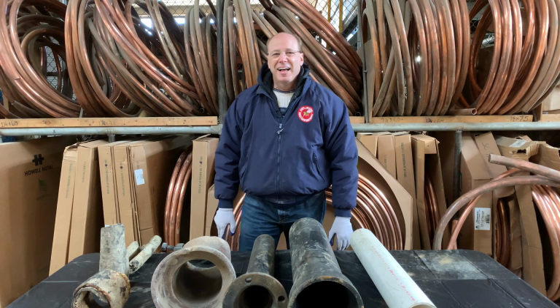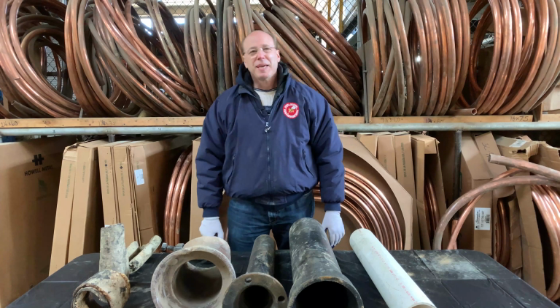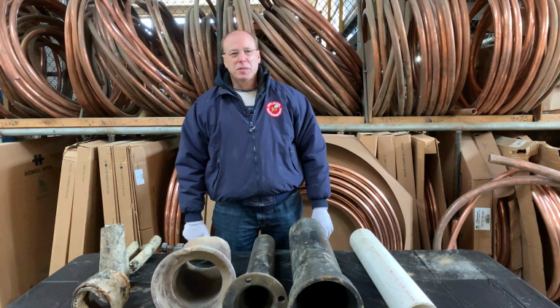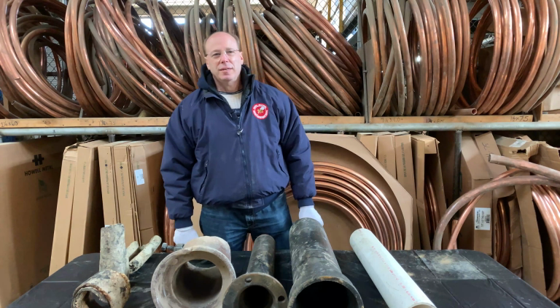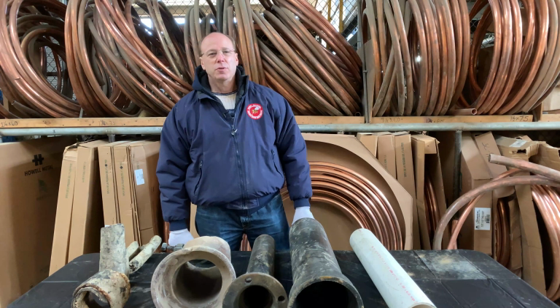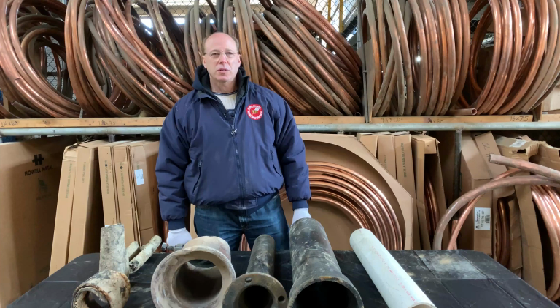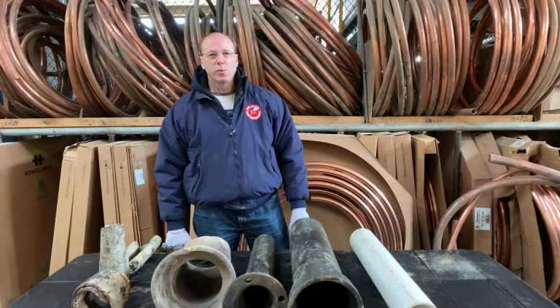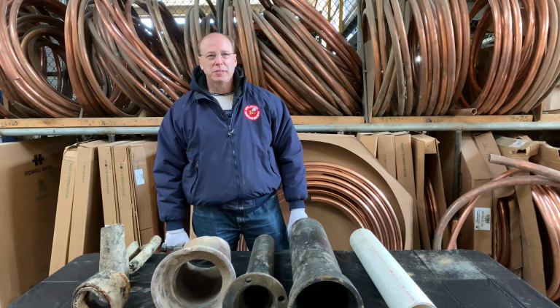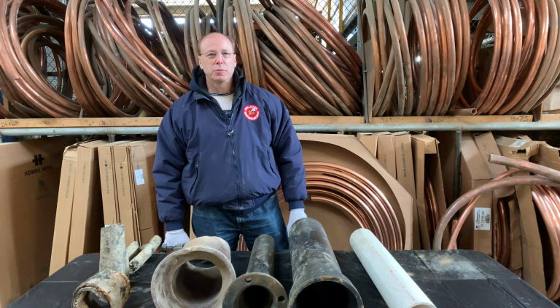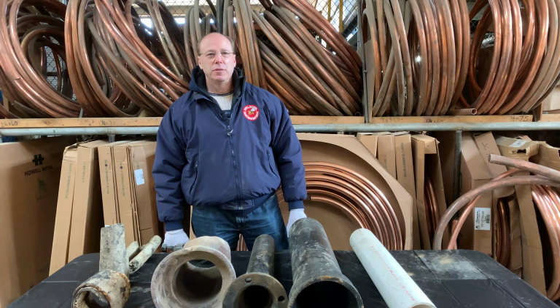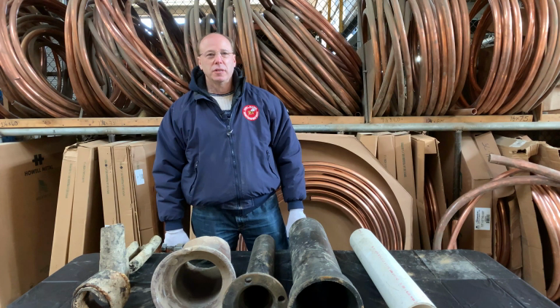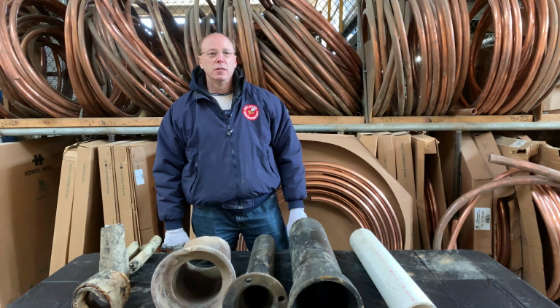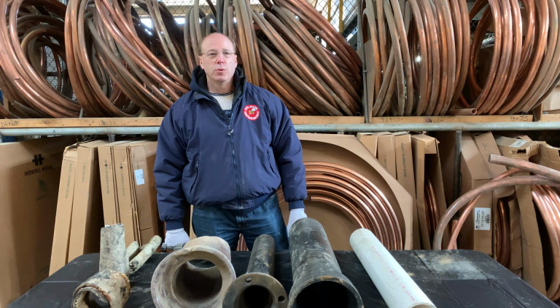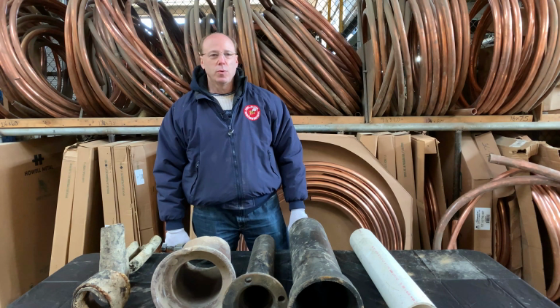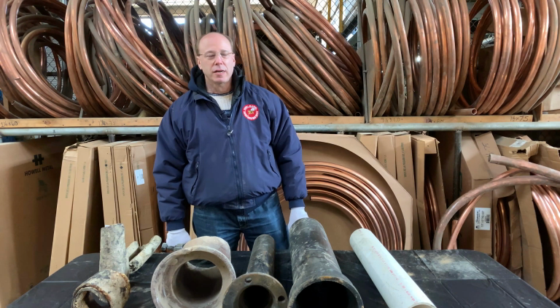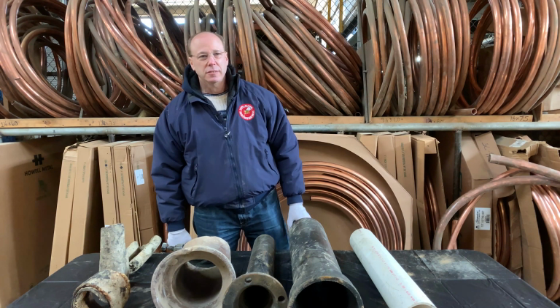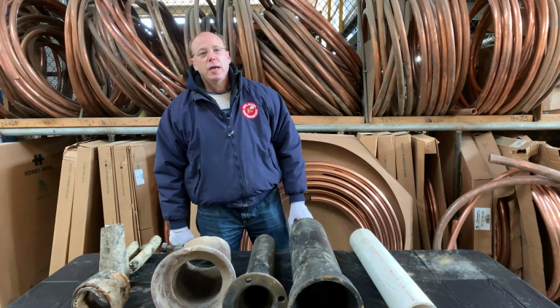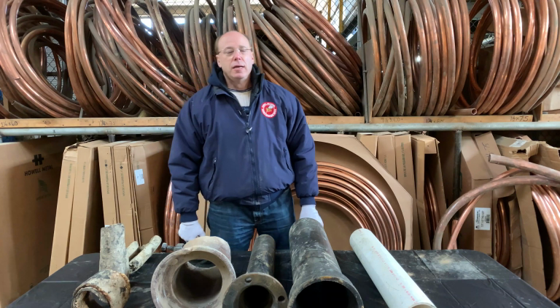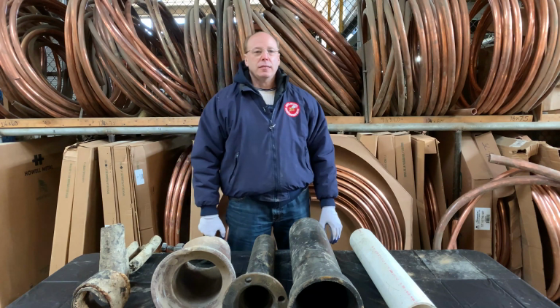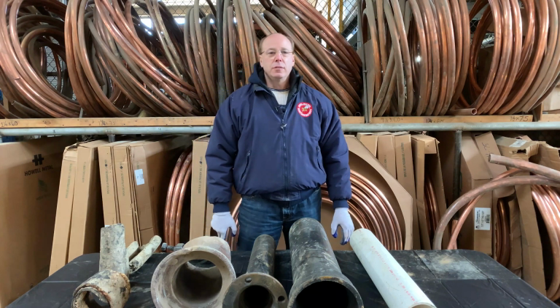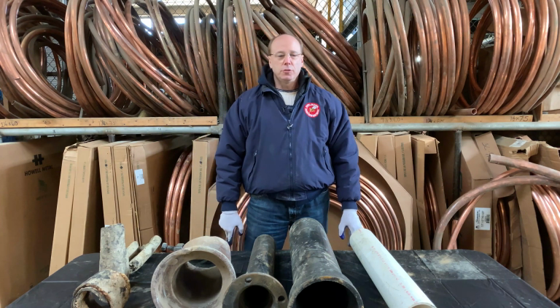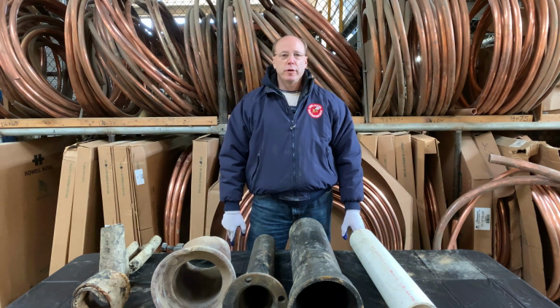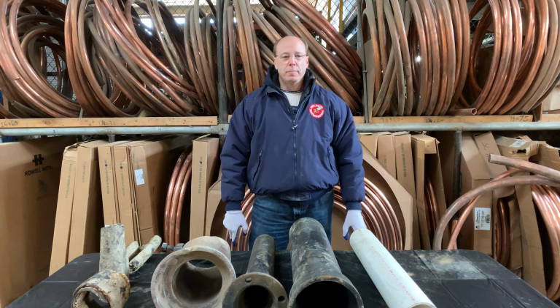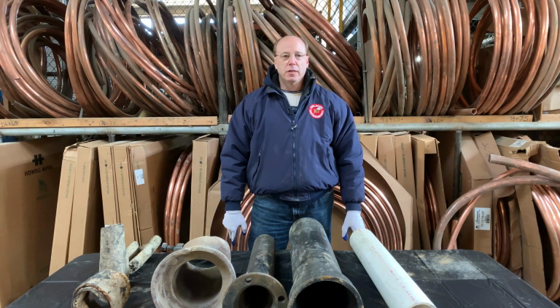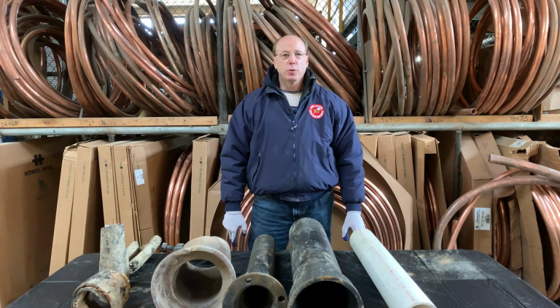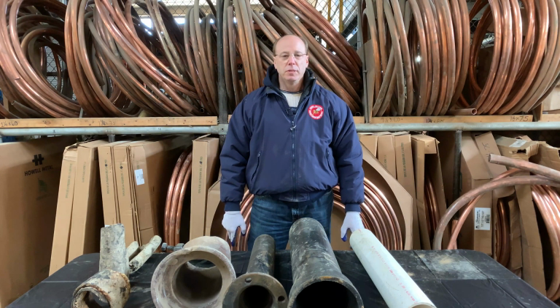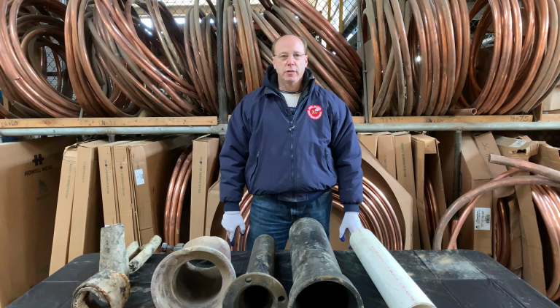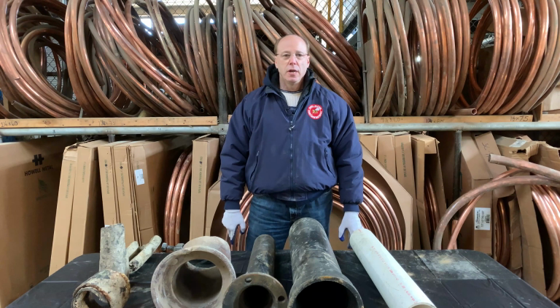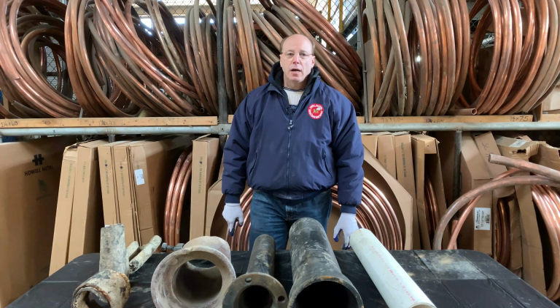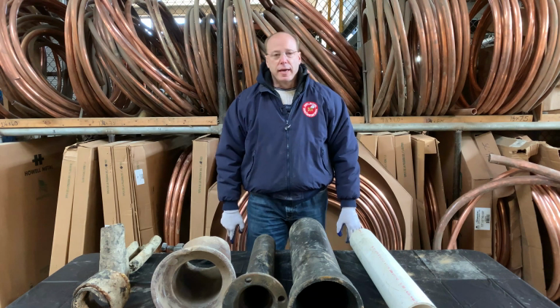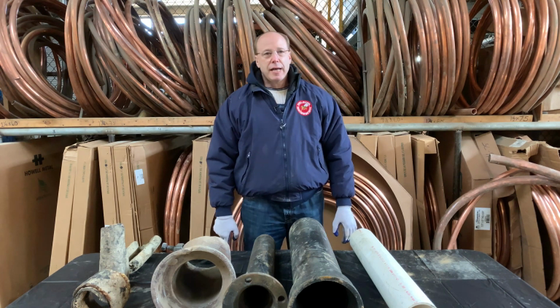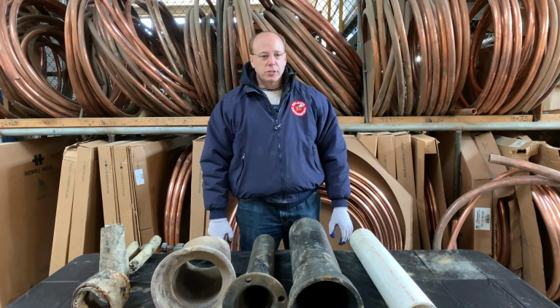Hi, I'm Dave Balkan. I'm the owner of Balkan Sewer and Watermain Service. We're New York City sewer and watermain contractors, and I'd like to give a little tutorial about sewer materials that are allowed in New York City.